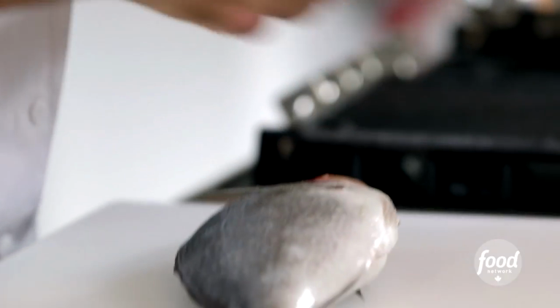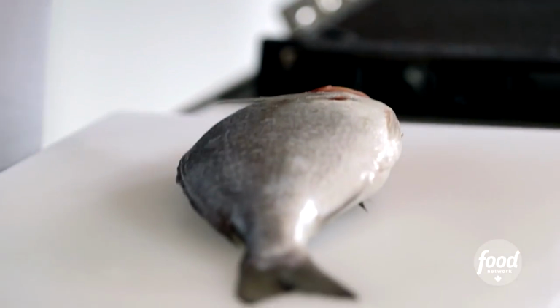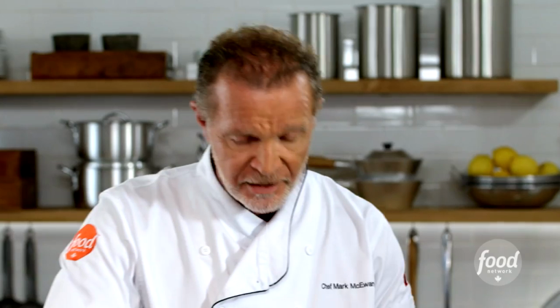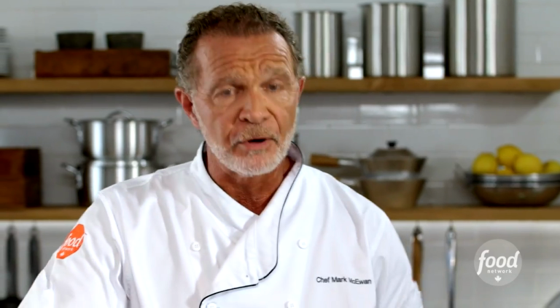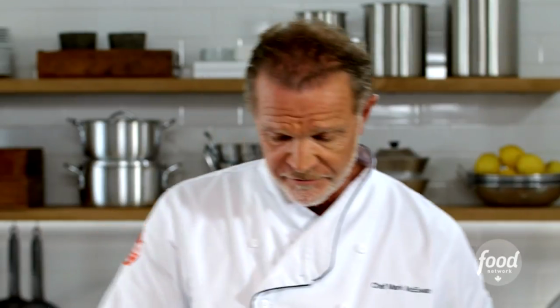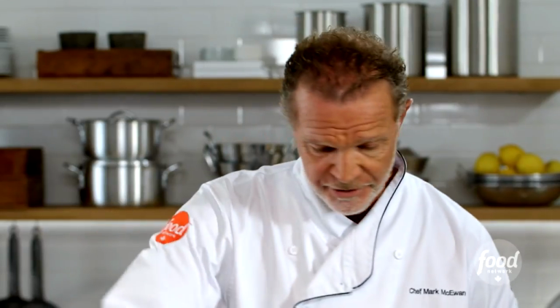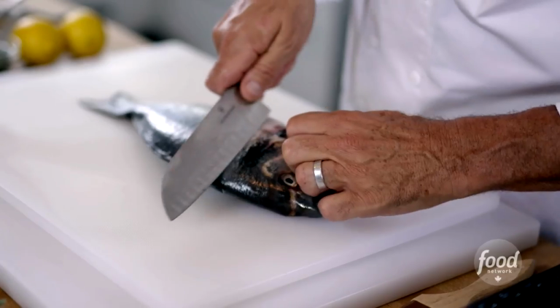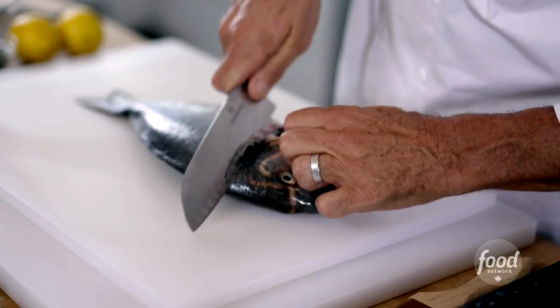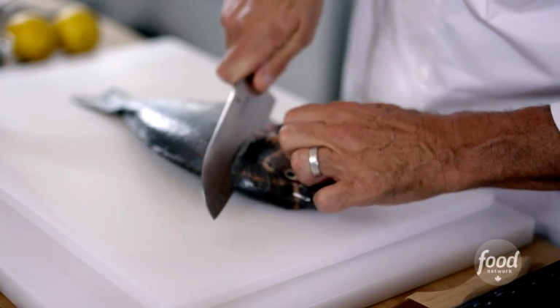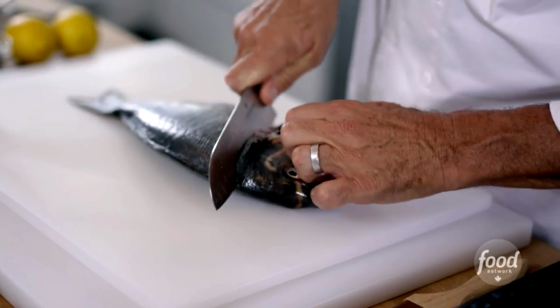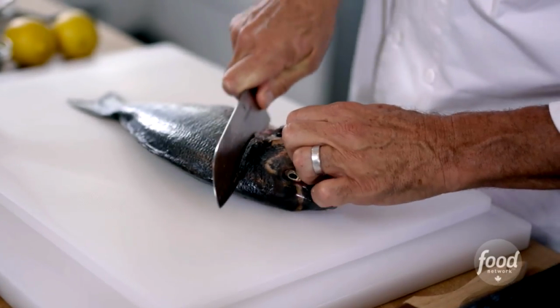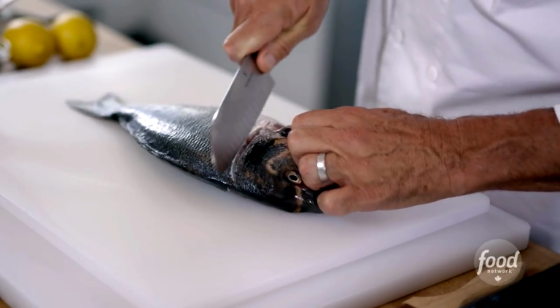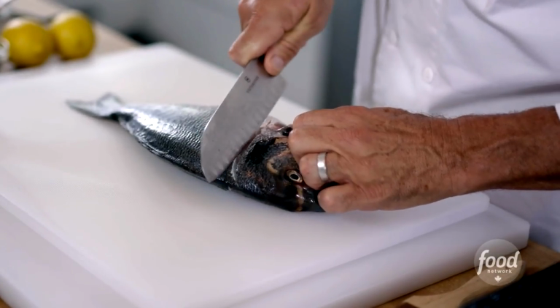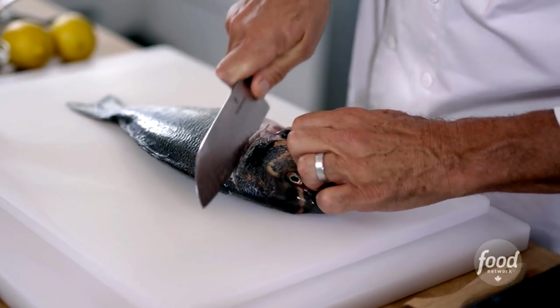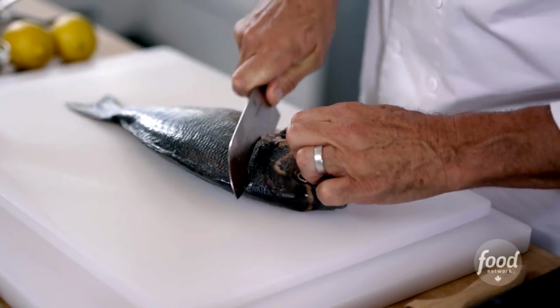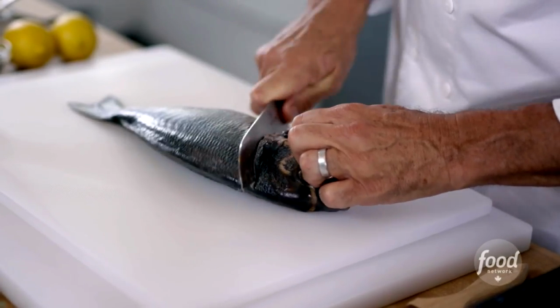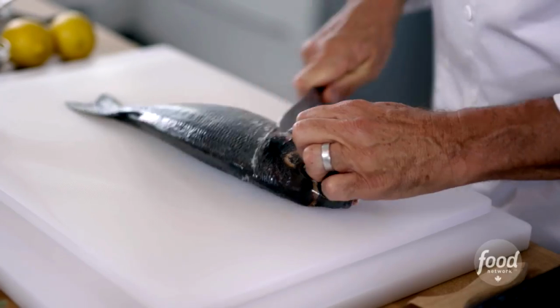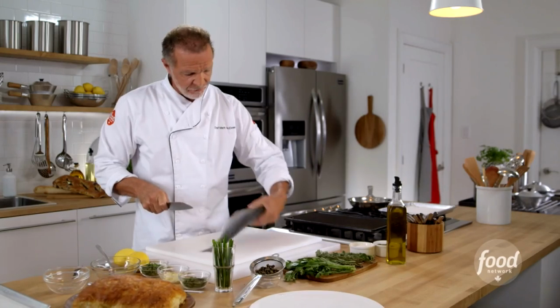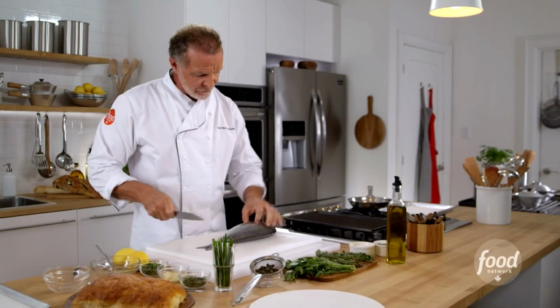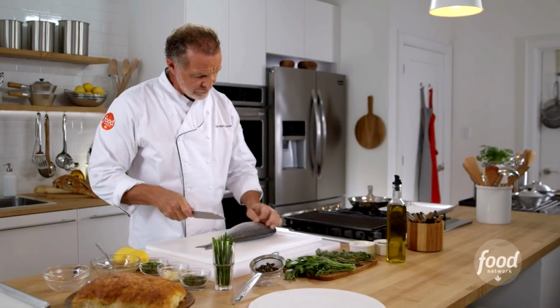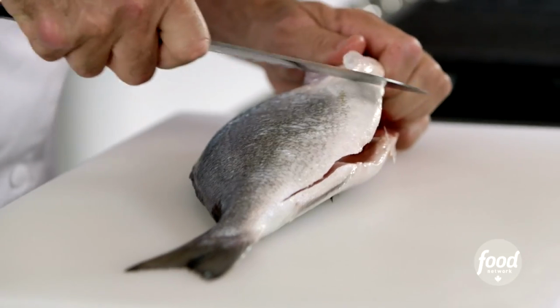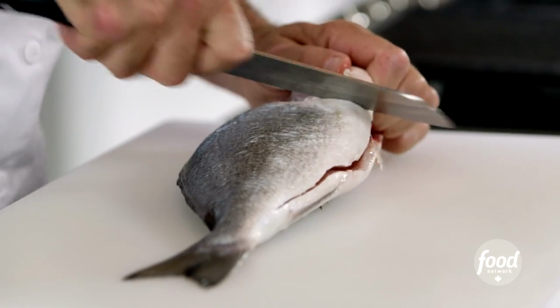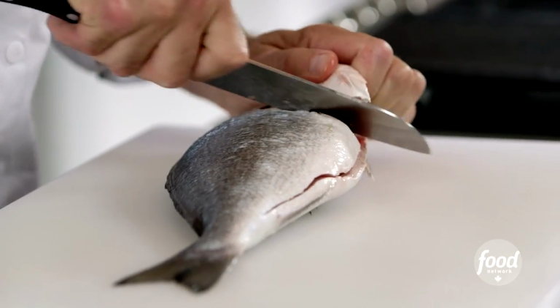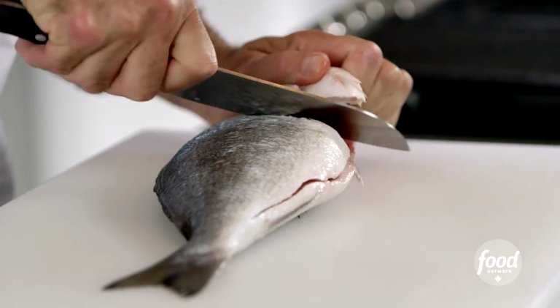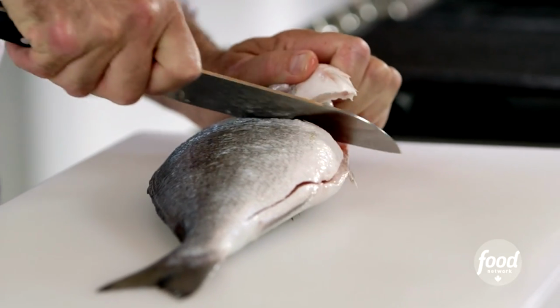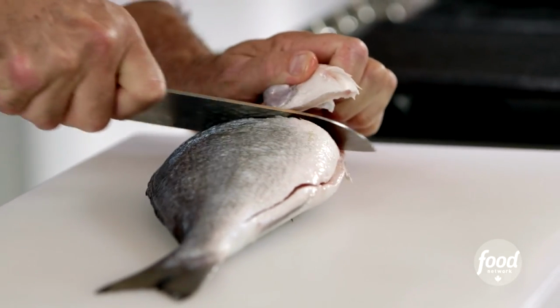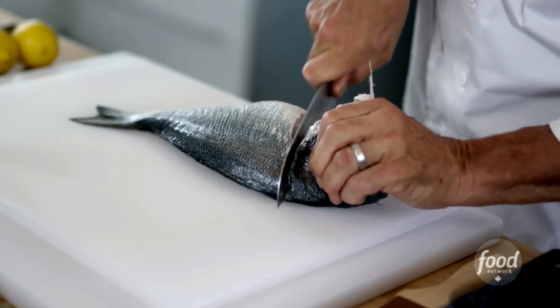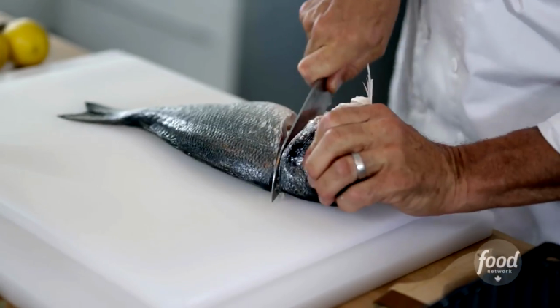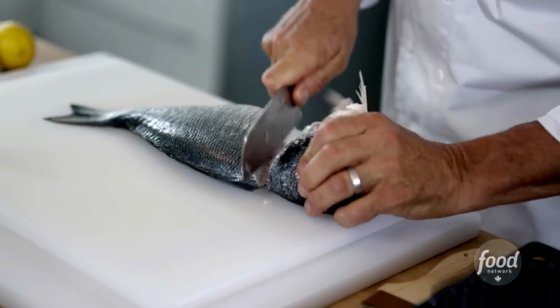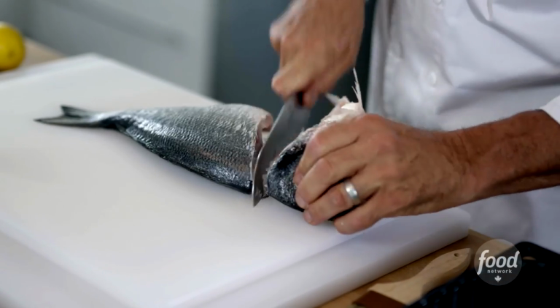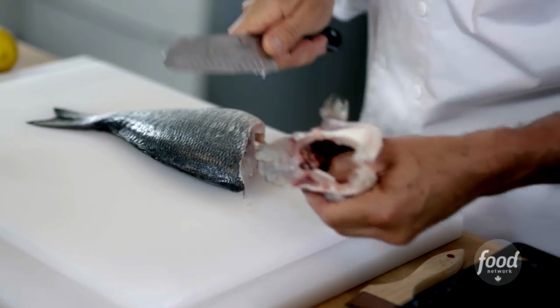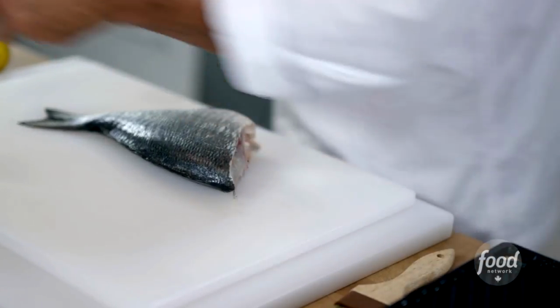Our first step is to take all the bones out of this beauty. You need a good, sharp knife. You're going to go in under the fins and right behind the gill, and bring it right down to the bone. Then you go right behind the other gill, and we take the head off the fish.